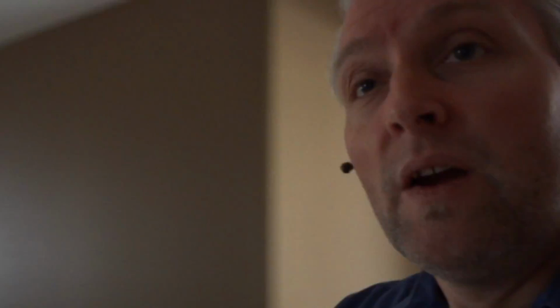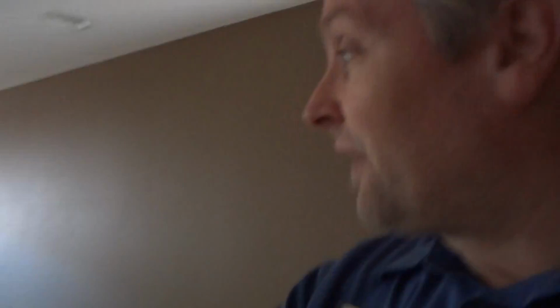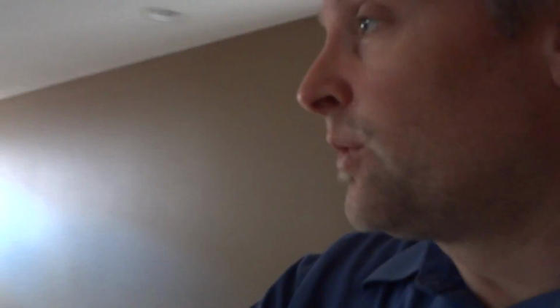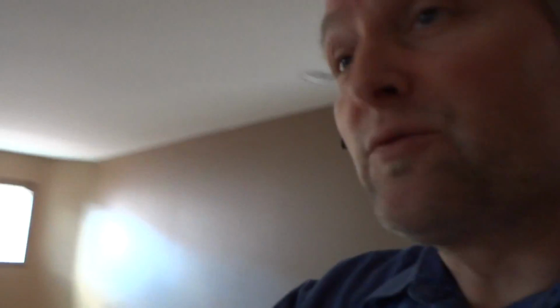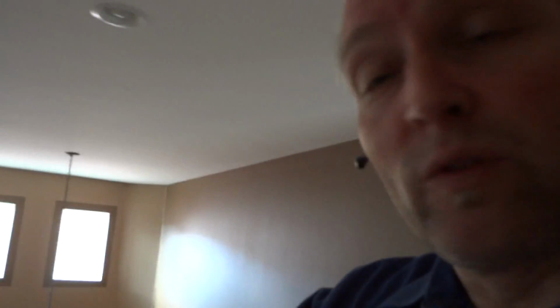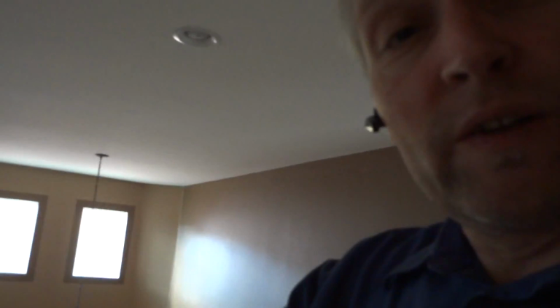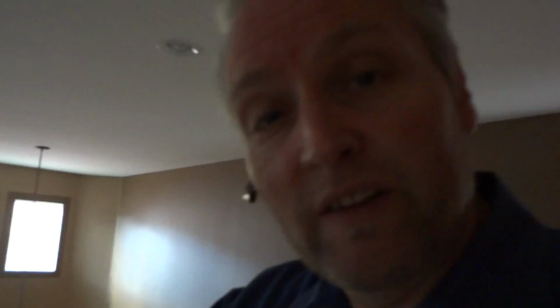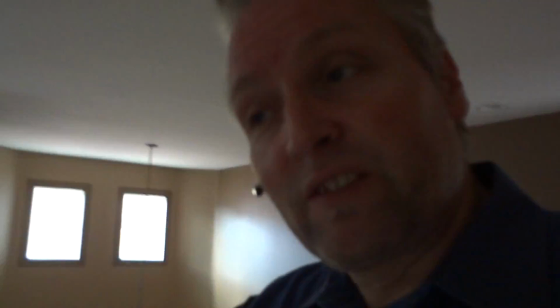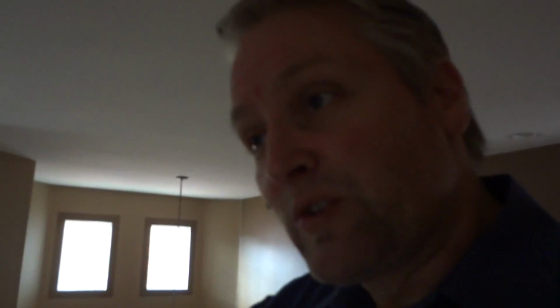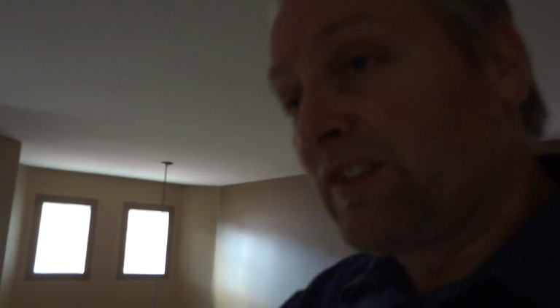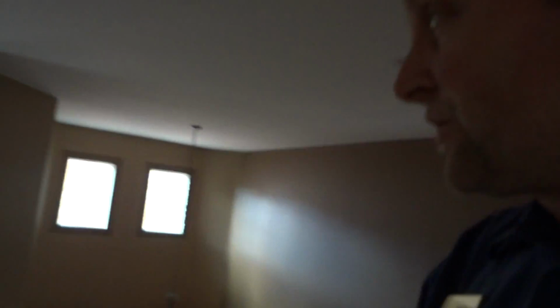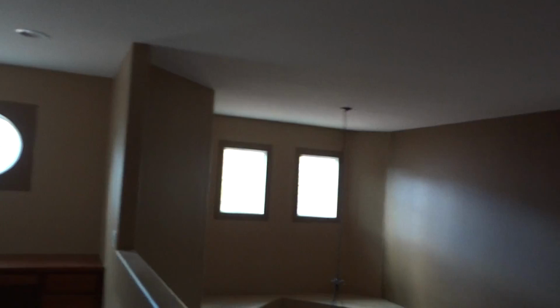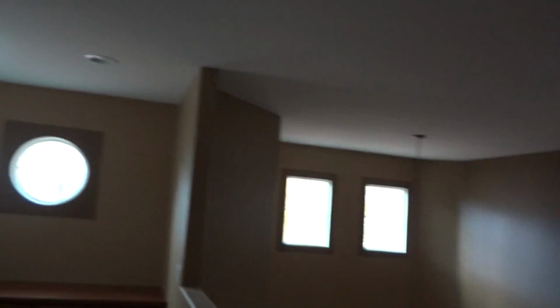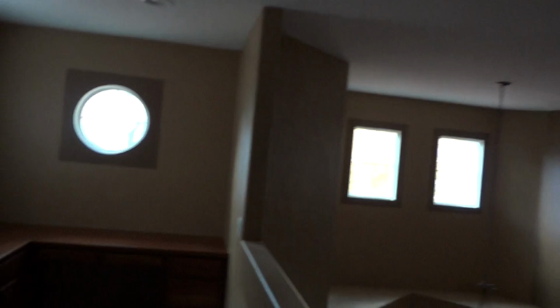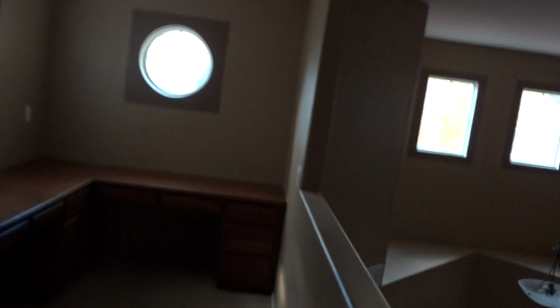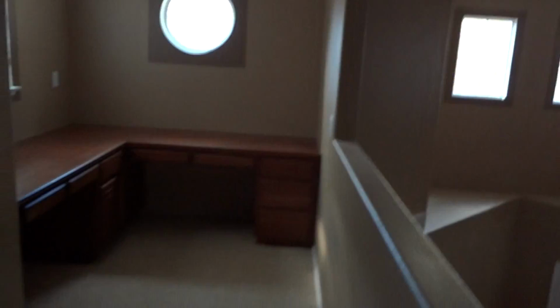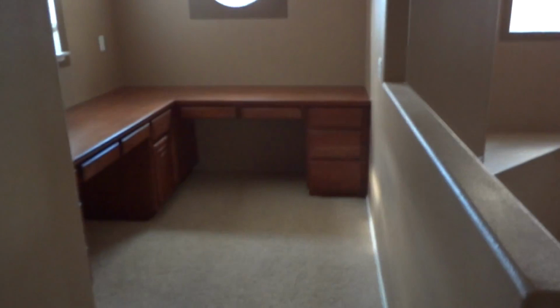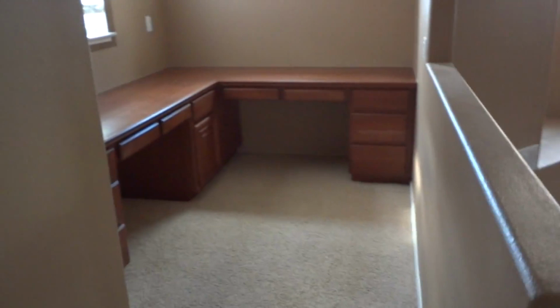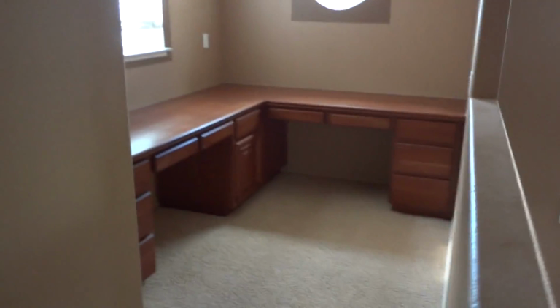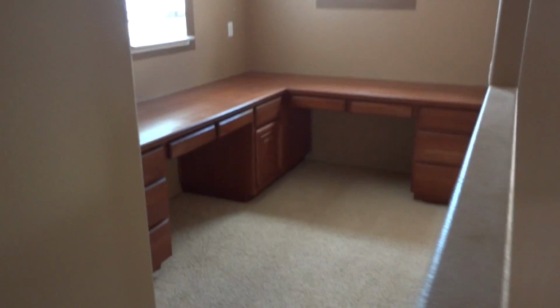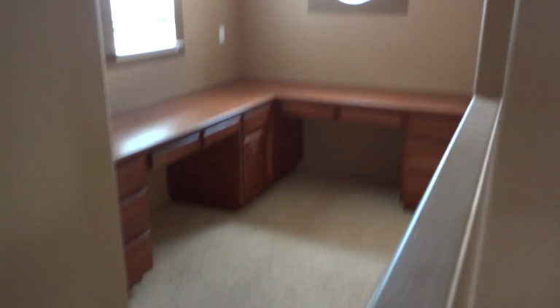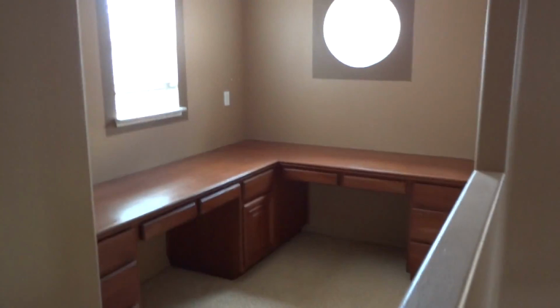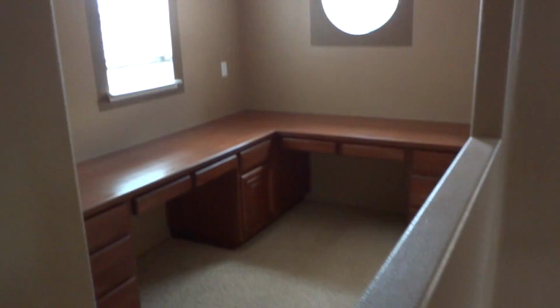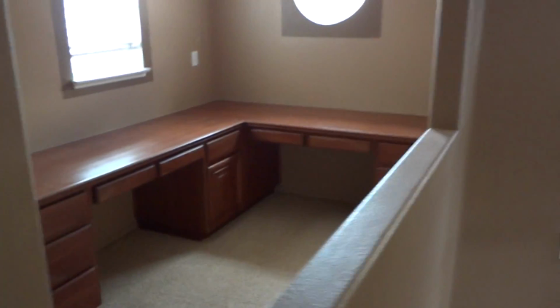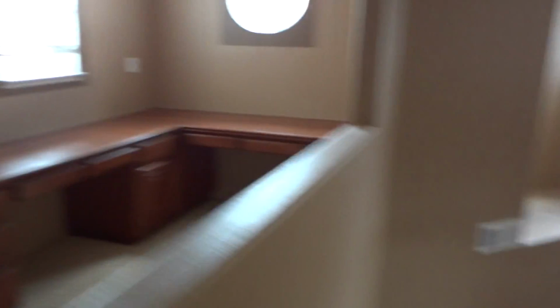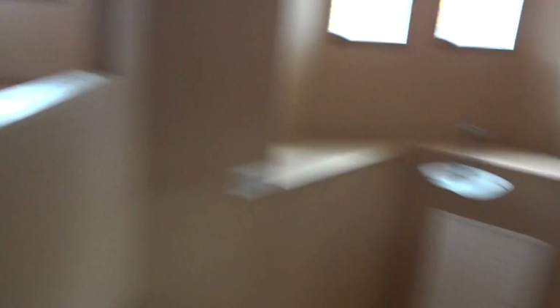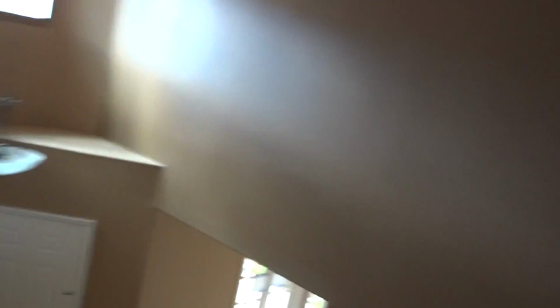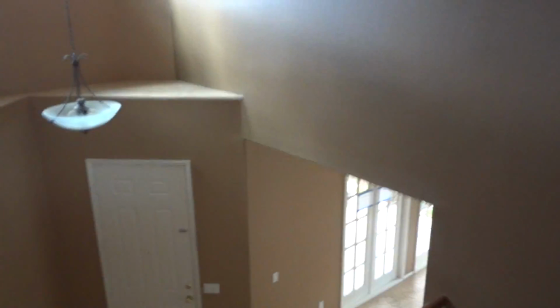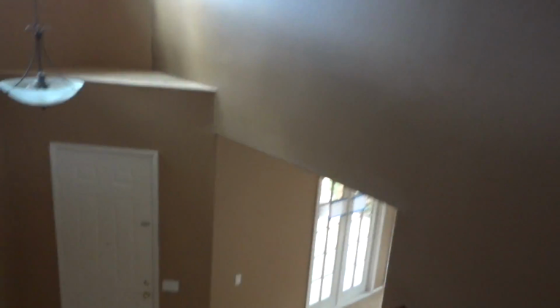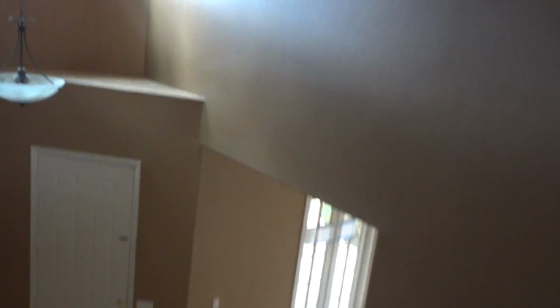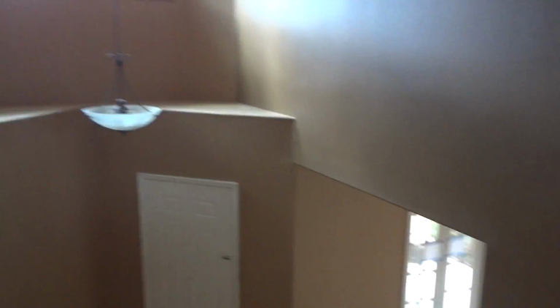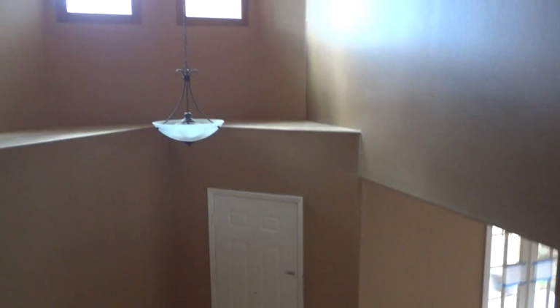We have two more bedrooms over here that are kind of a Jack and Jill situation, and then you have this funny little nook that allows you to sit and do a little computer work.